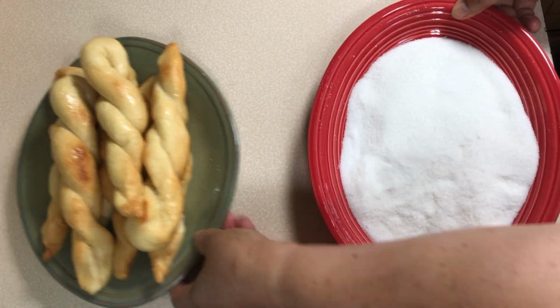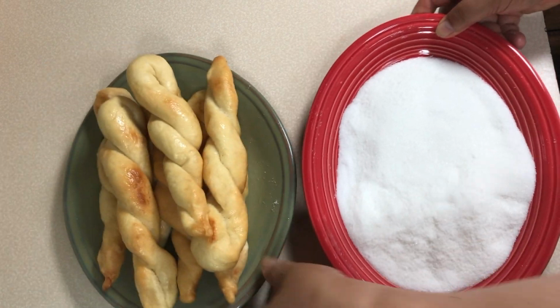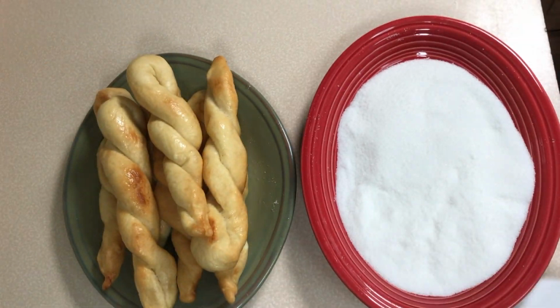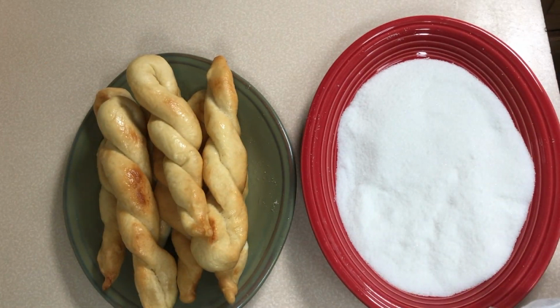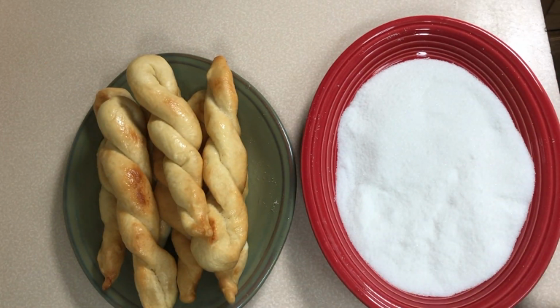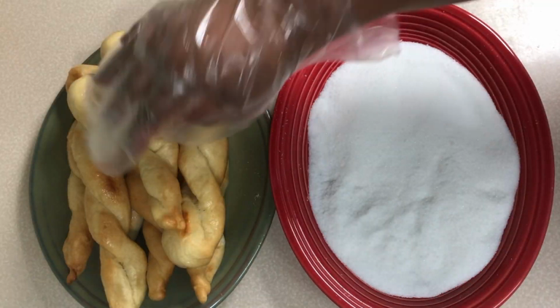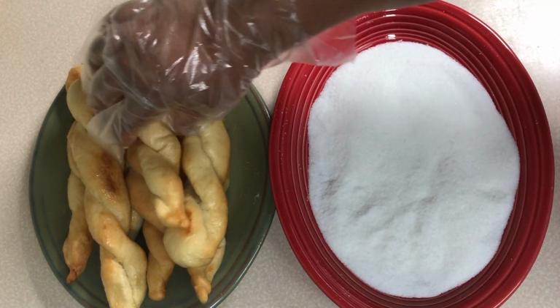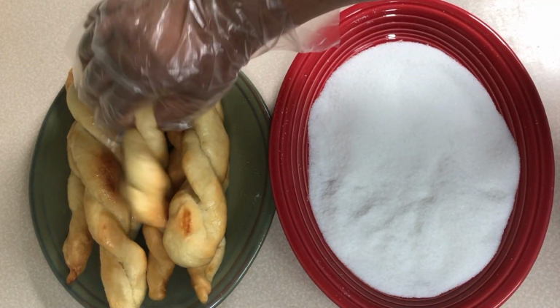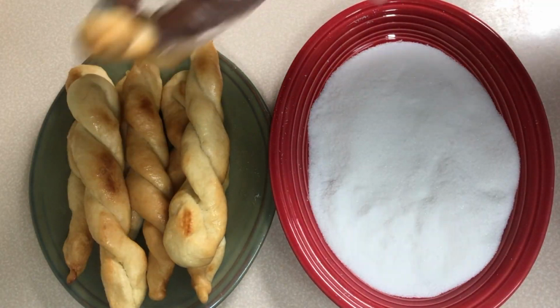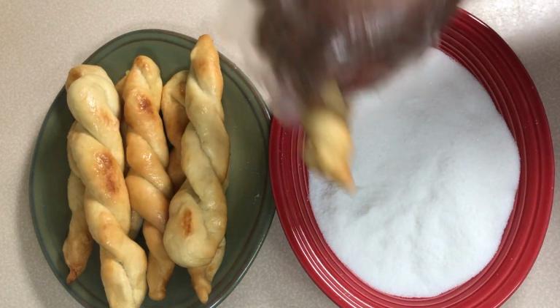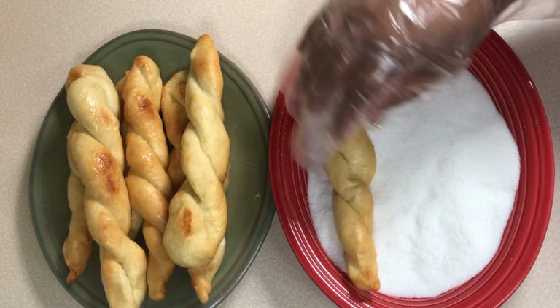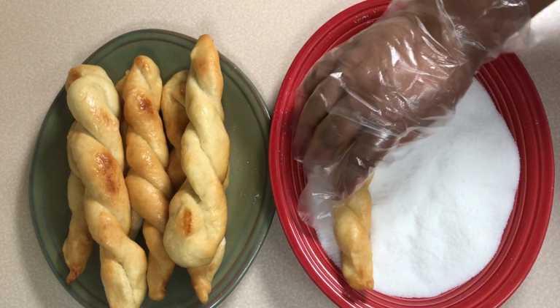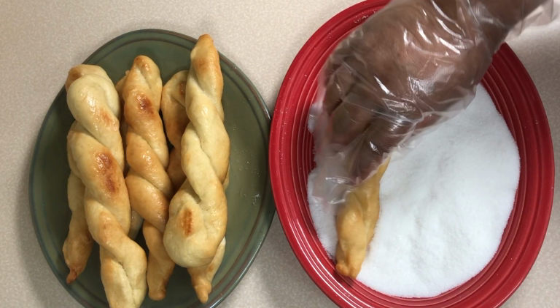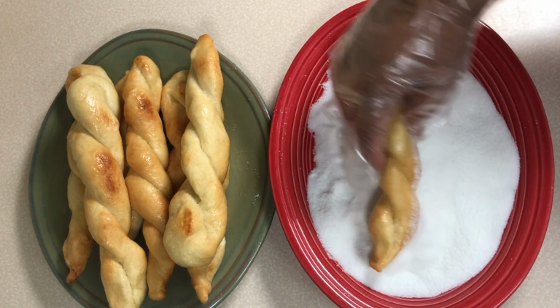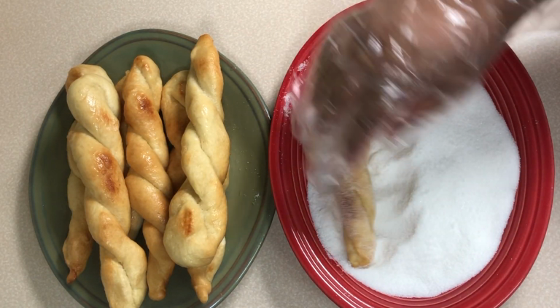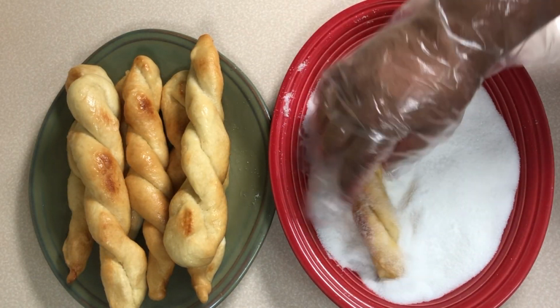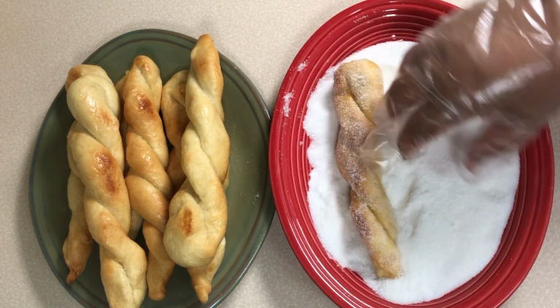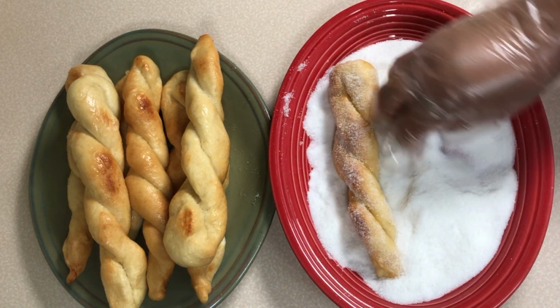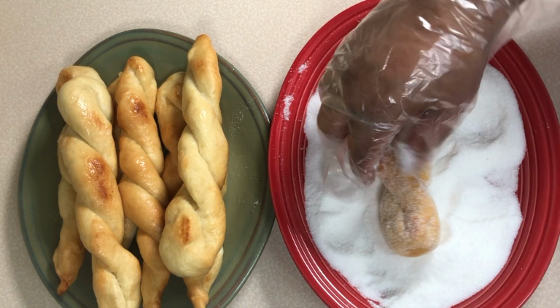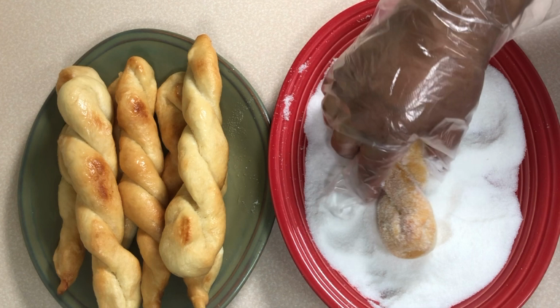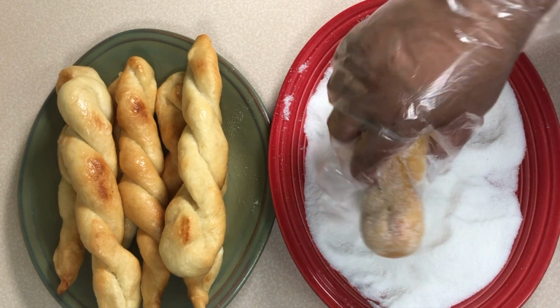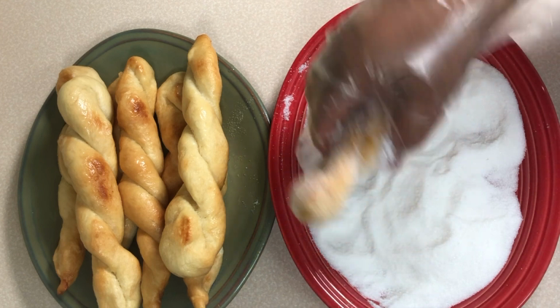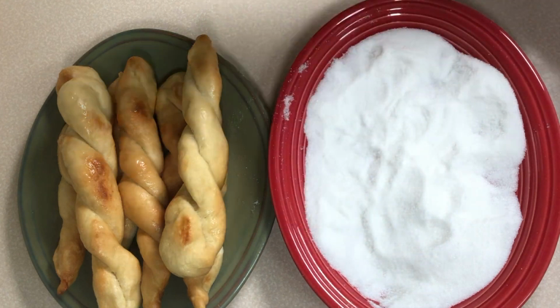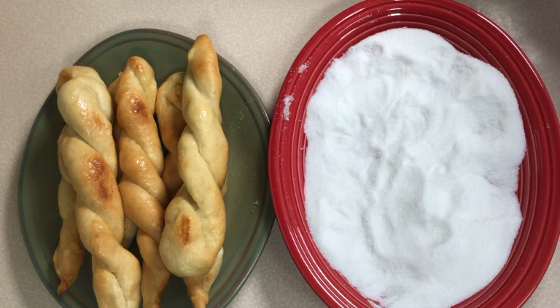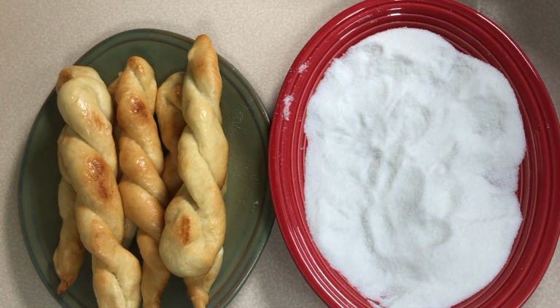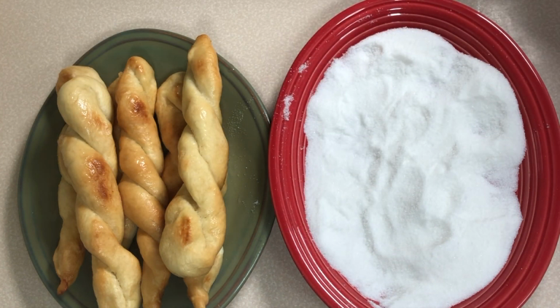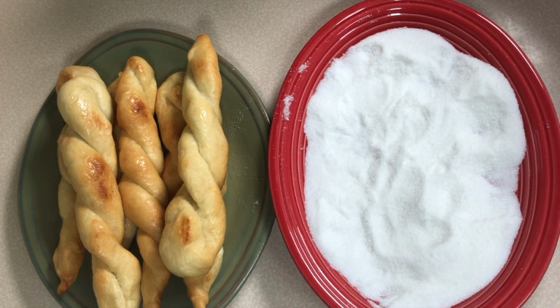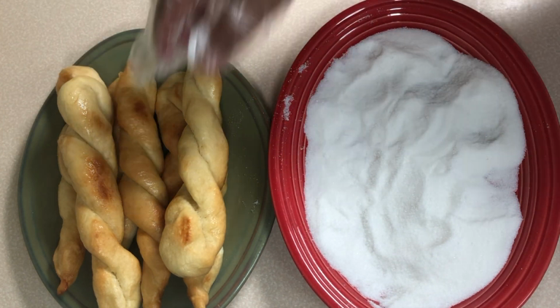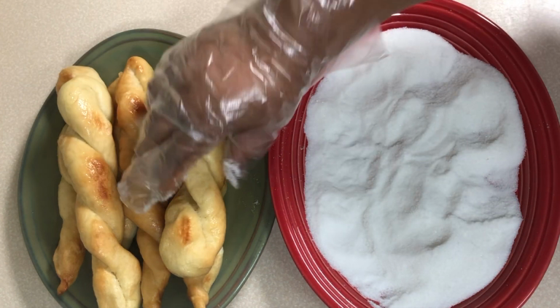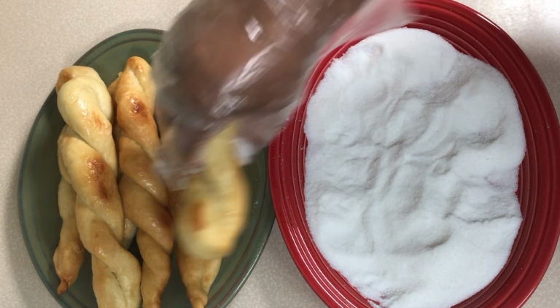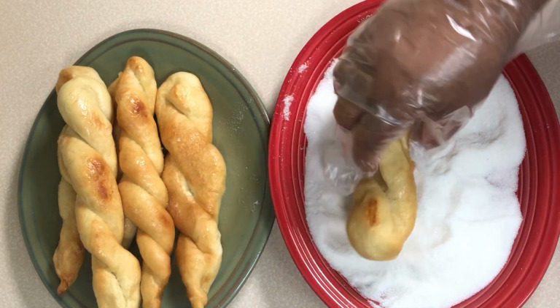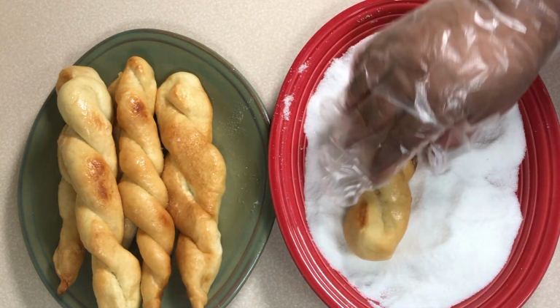After frying, we roll them in granulated sugar. If you have powdered sugar, it also works as well.